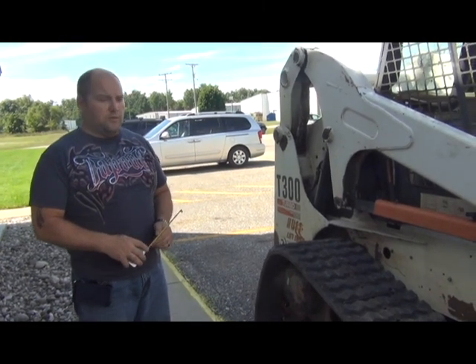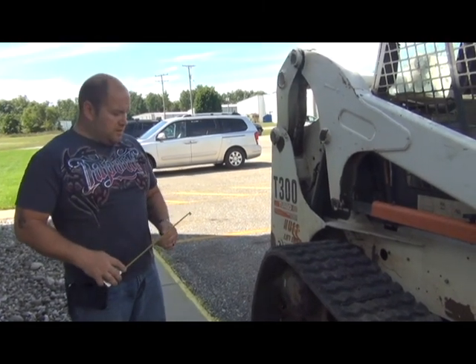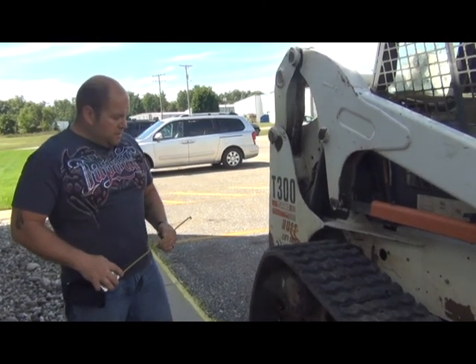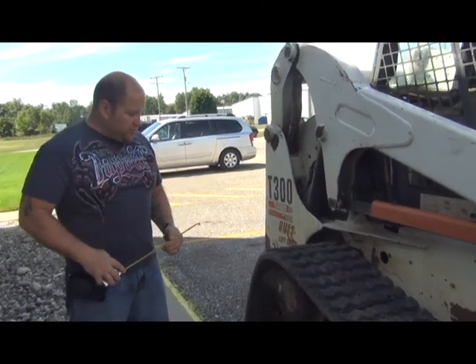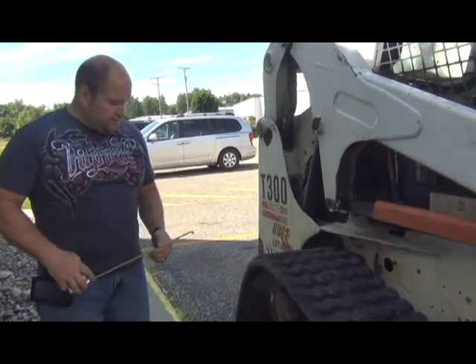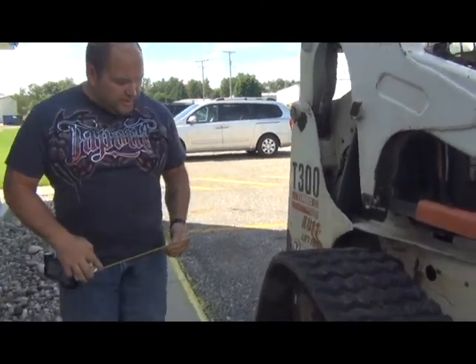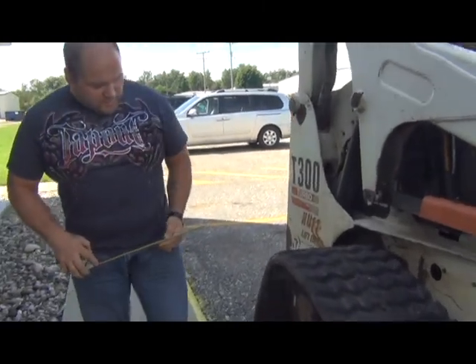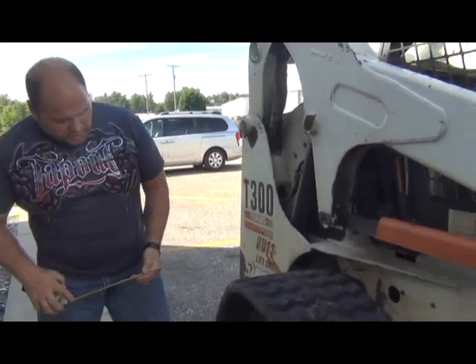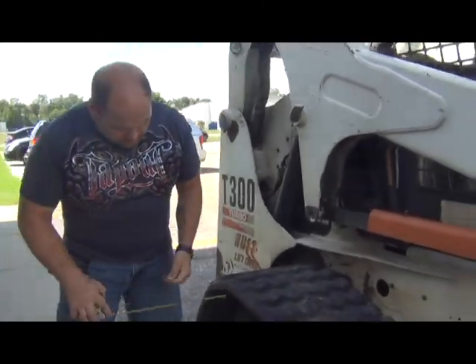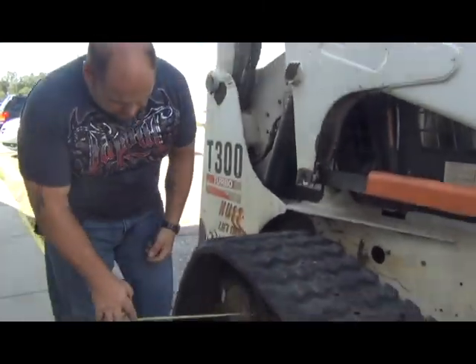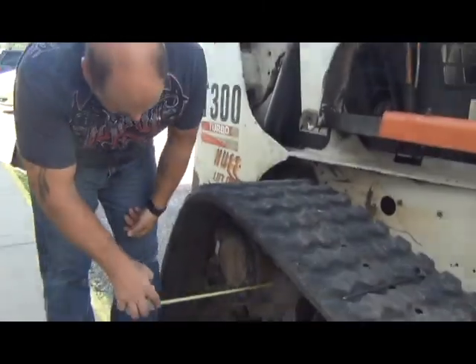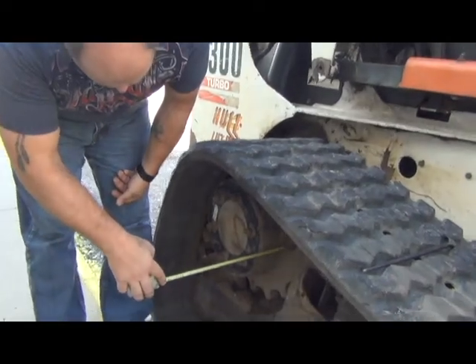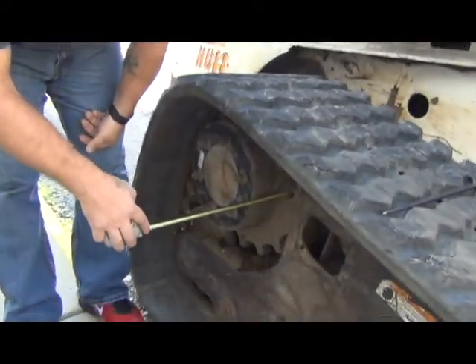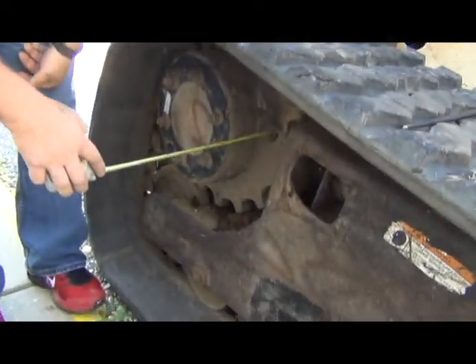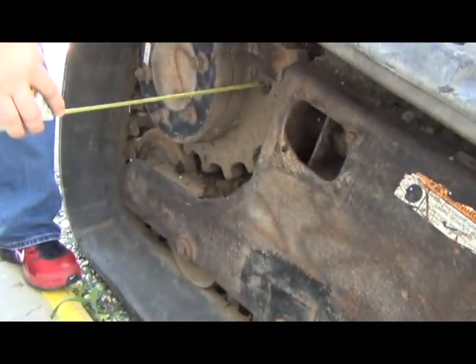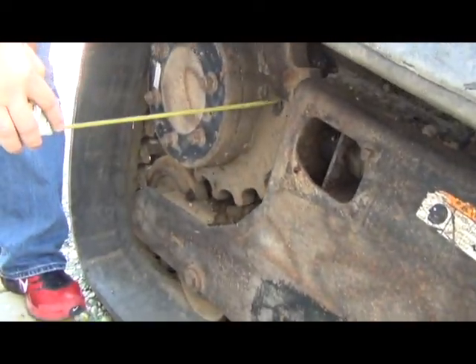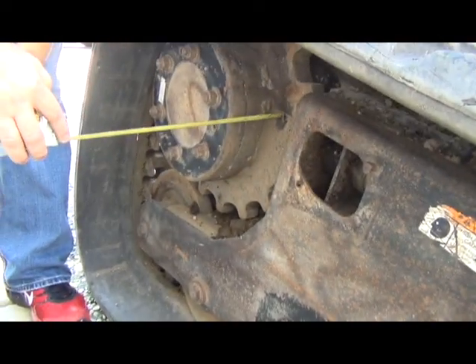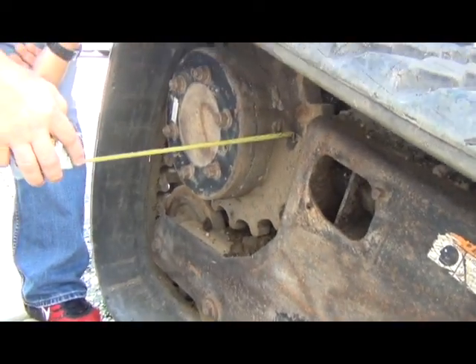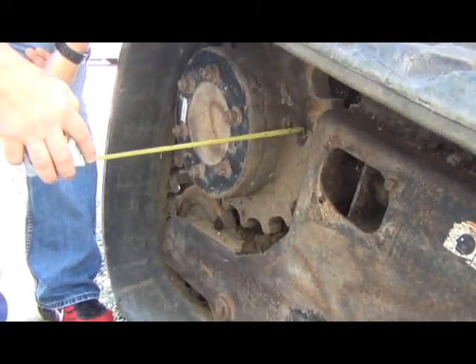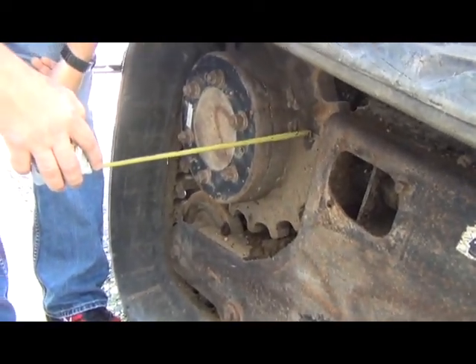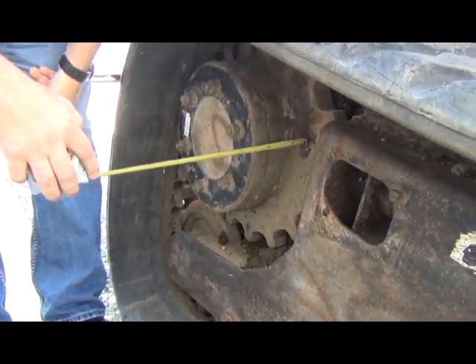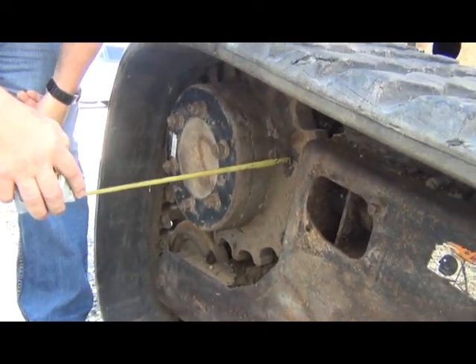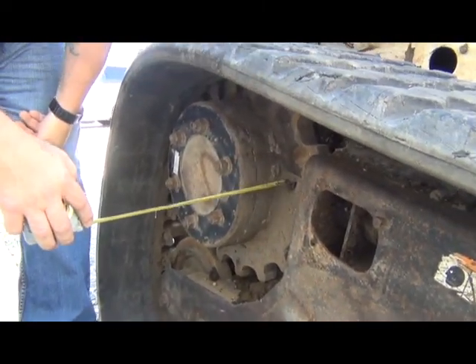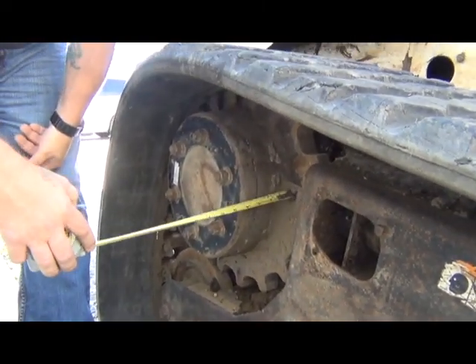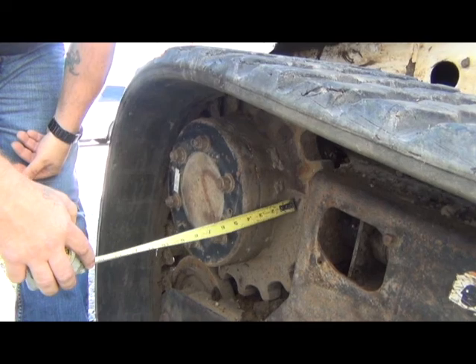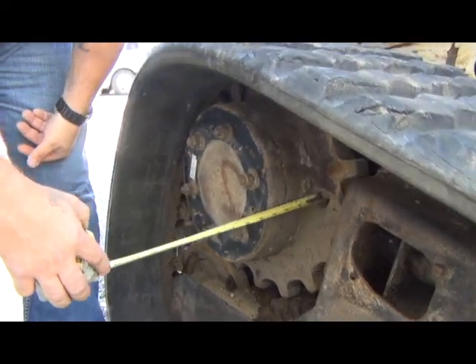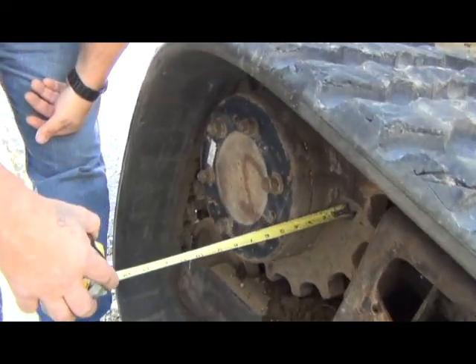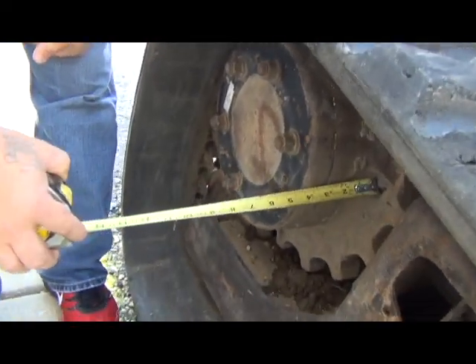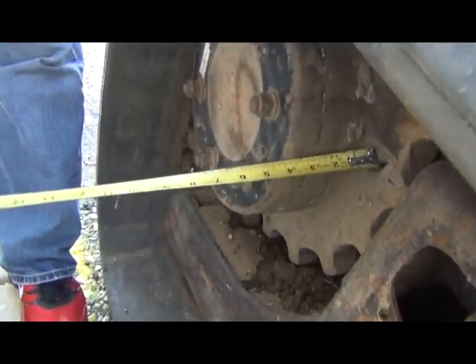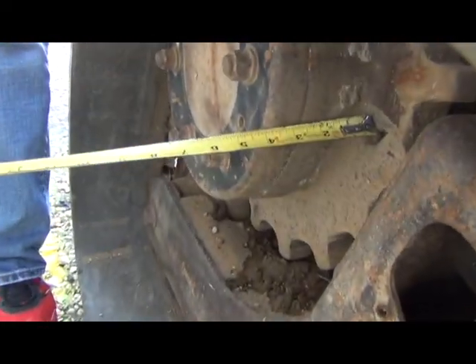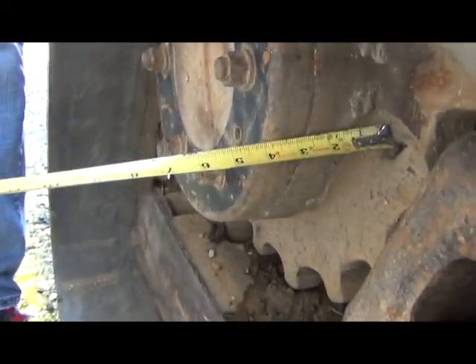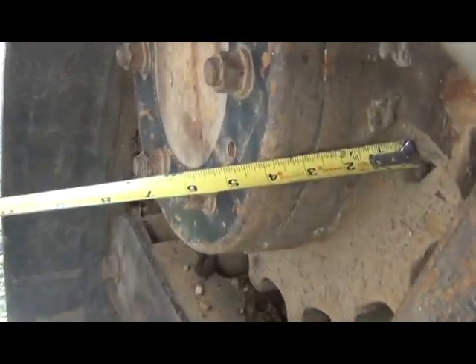If you're just standing outside the machine, measuring with the tape measure against the sprocket, this one here measures right about four inches.